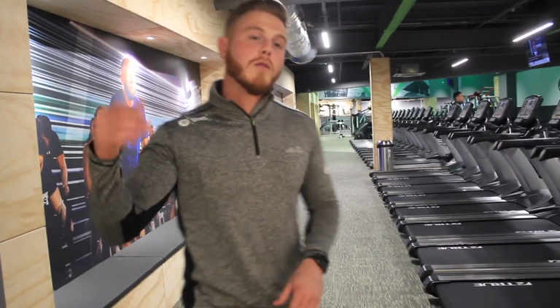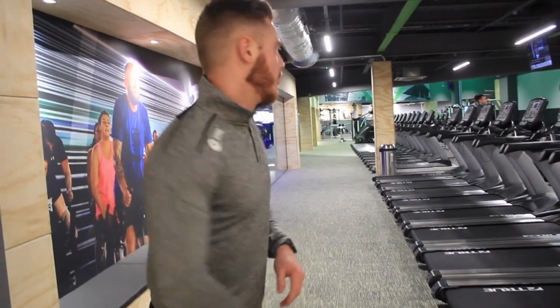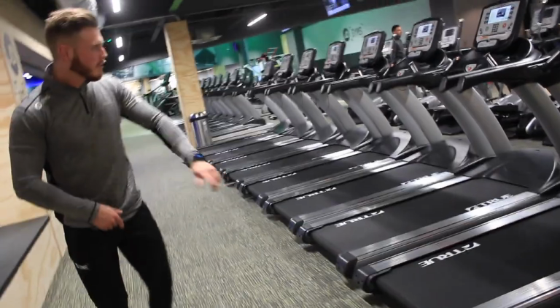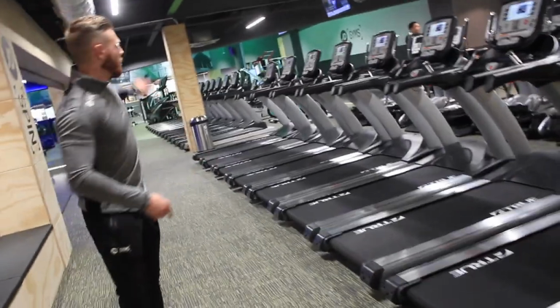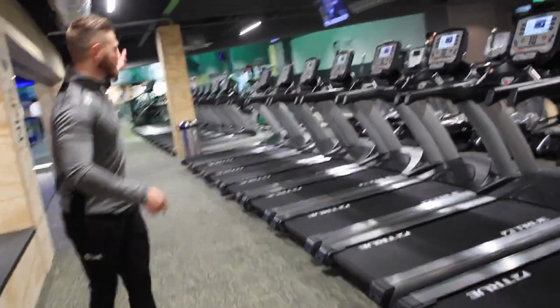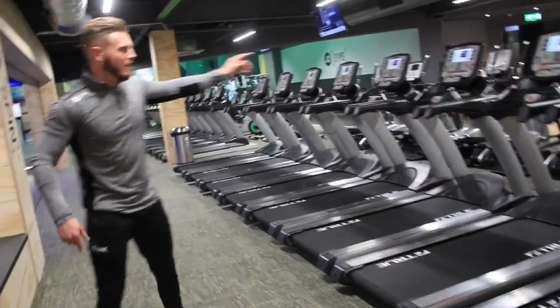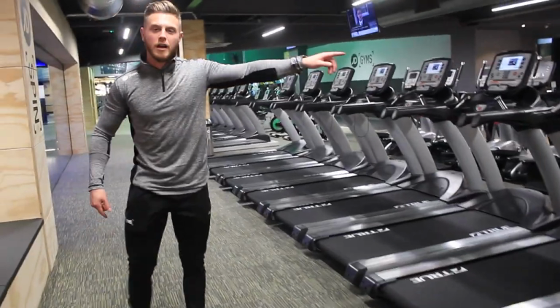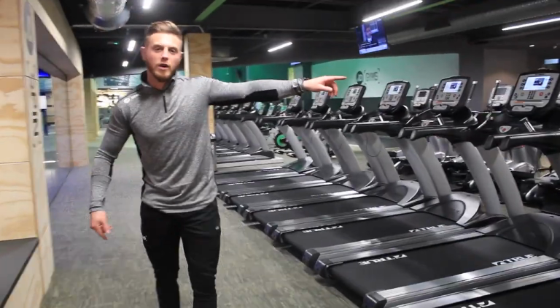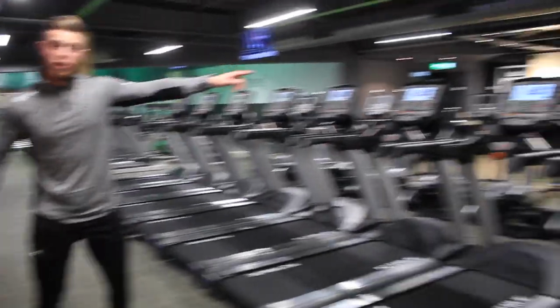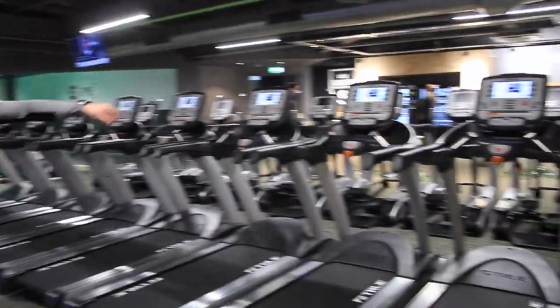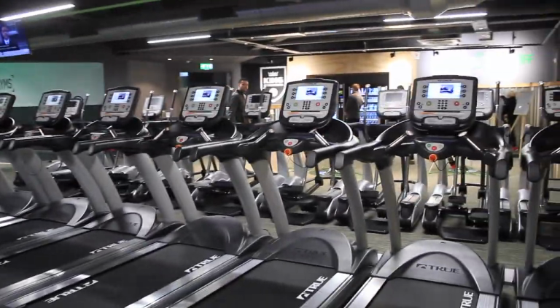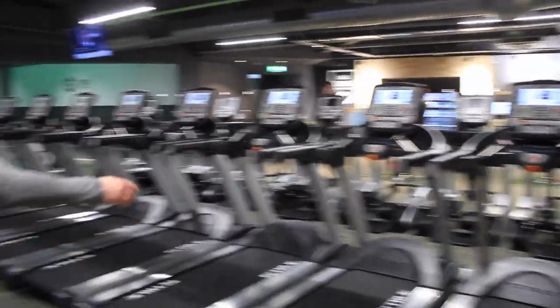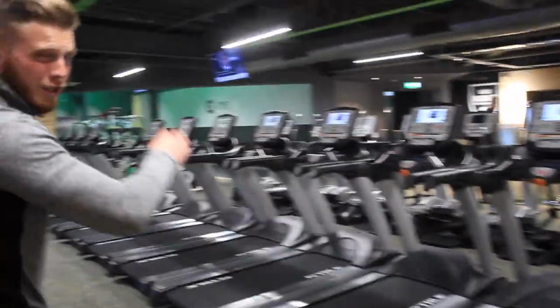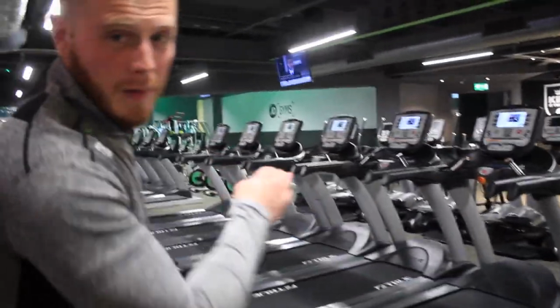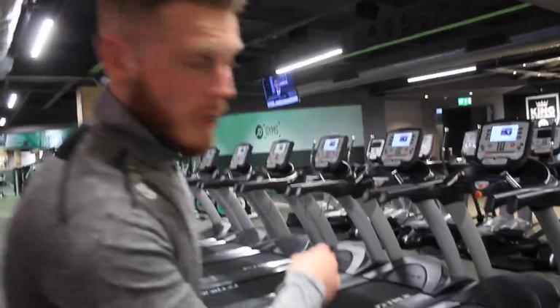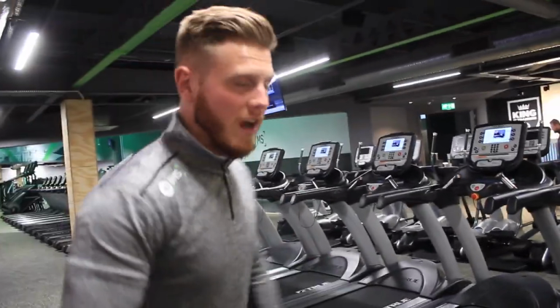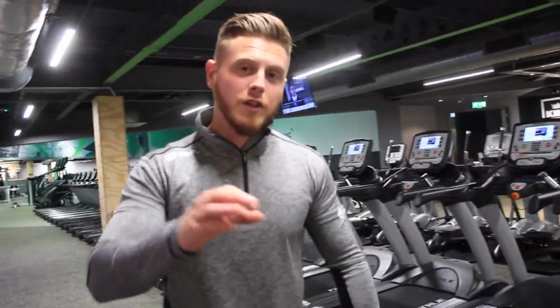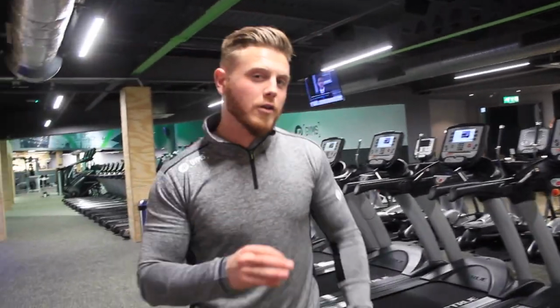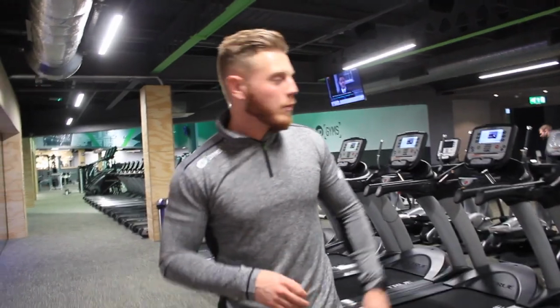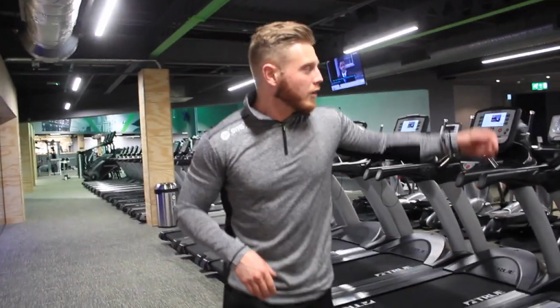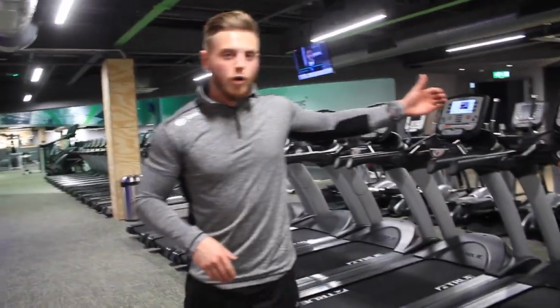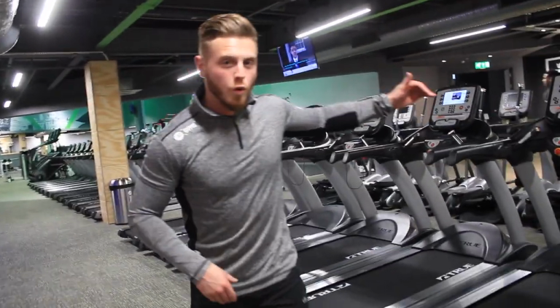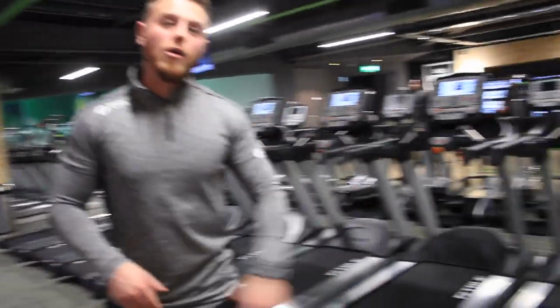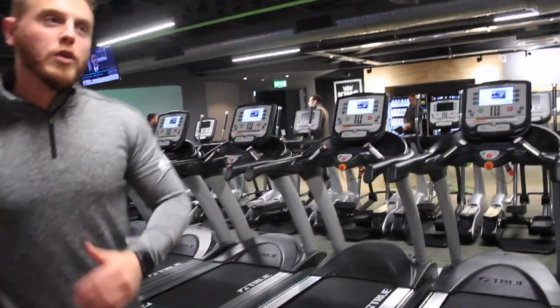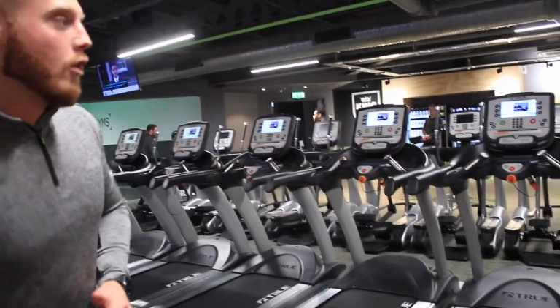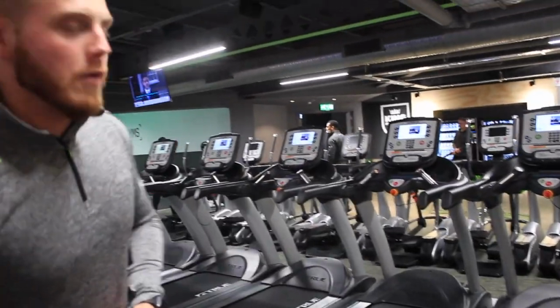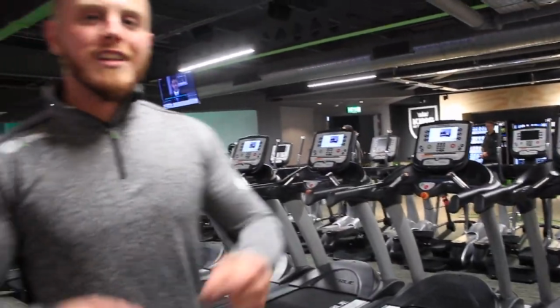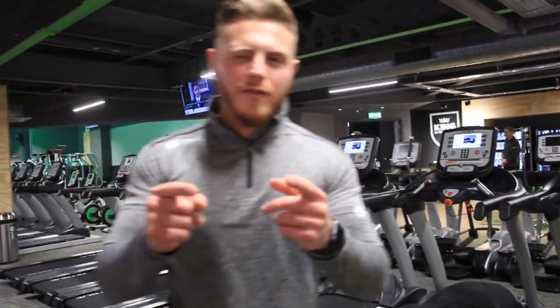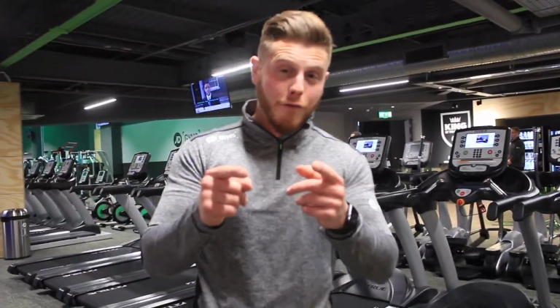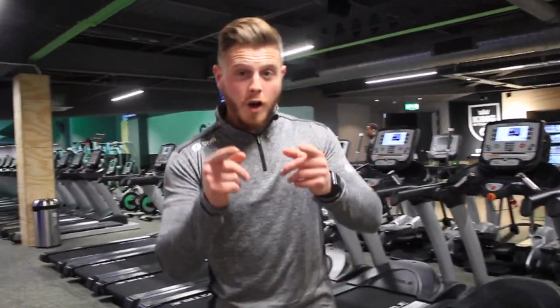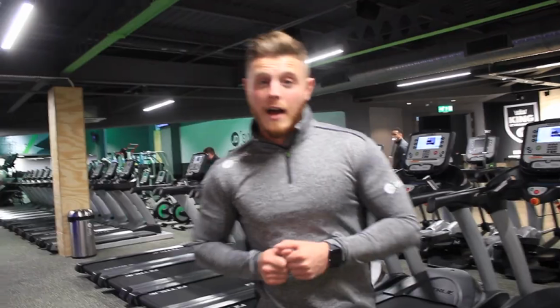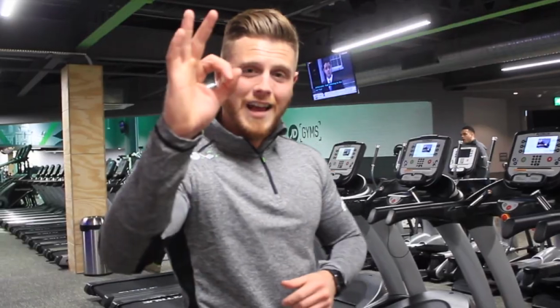As soon as you come out of the studio, there are treadmills and cardio equipment, with cross trainers in the back here as well. The good thing about these treadmills is you can download an app and get all your workout data — what you've been doing on the treadmill — saved to your phone on the app.